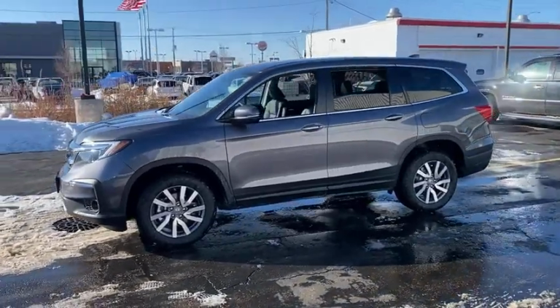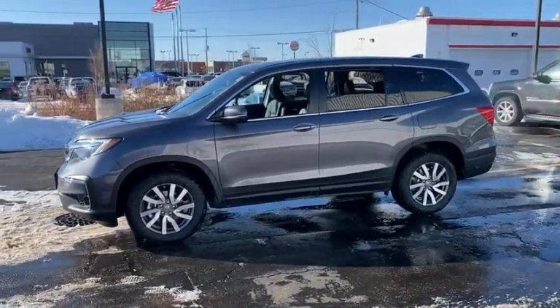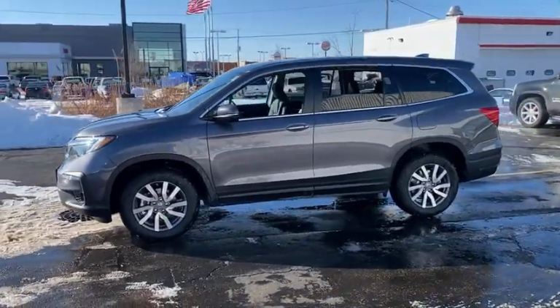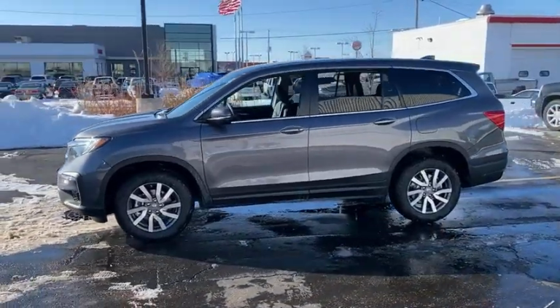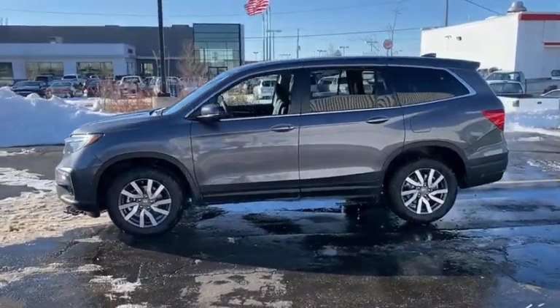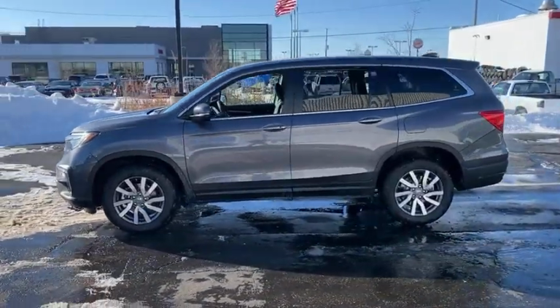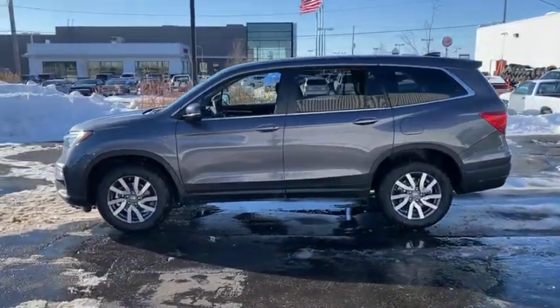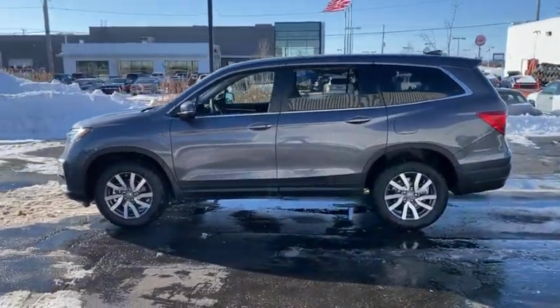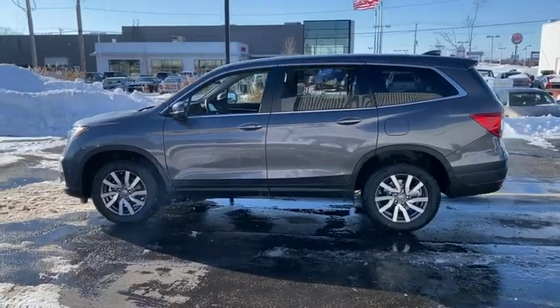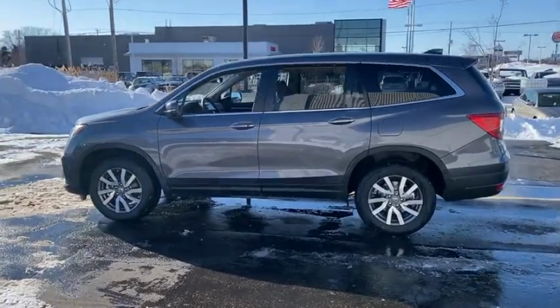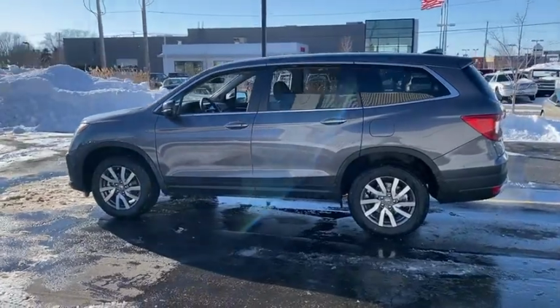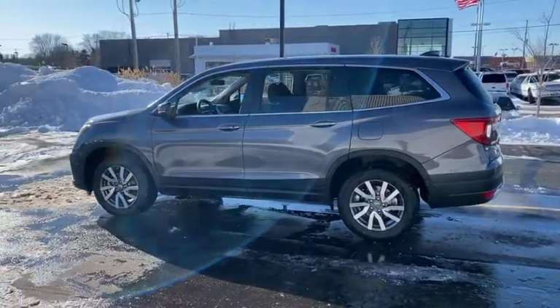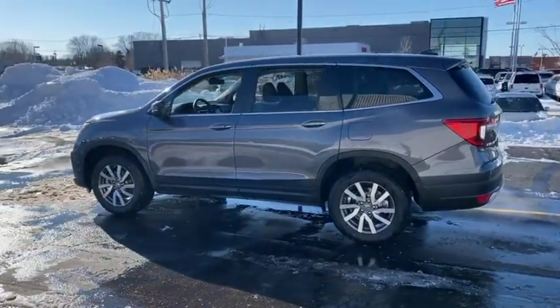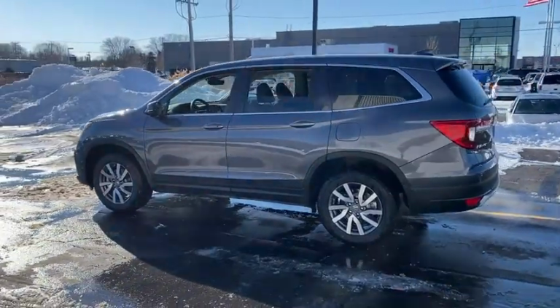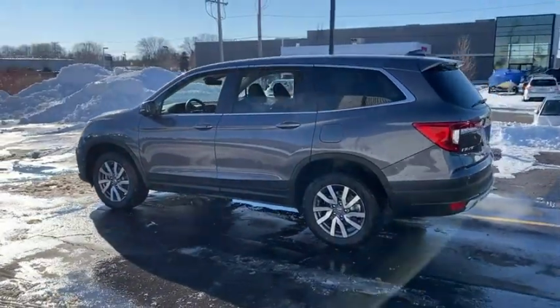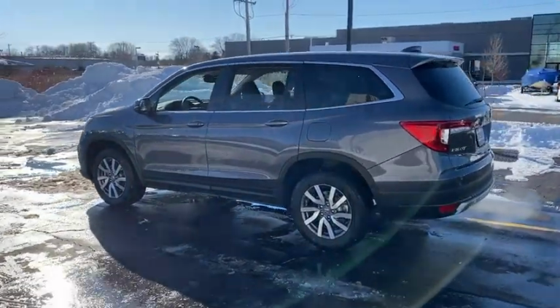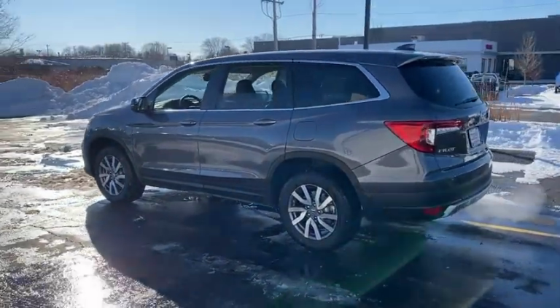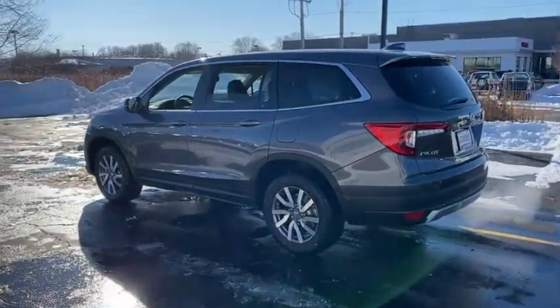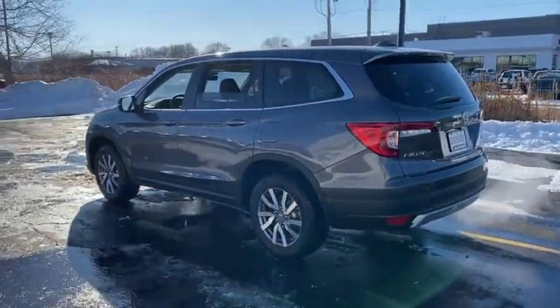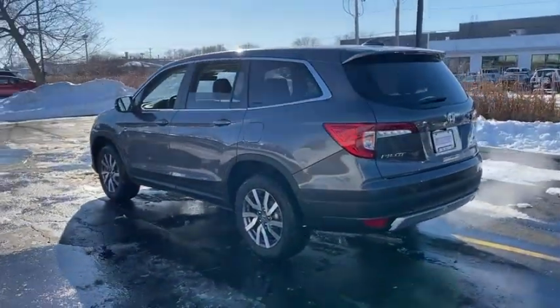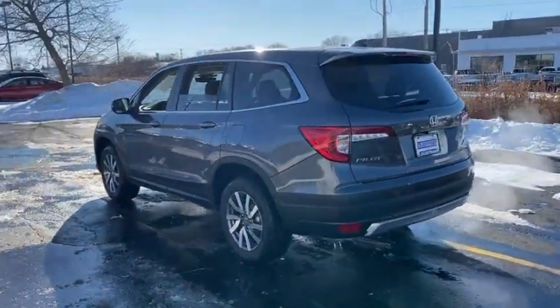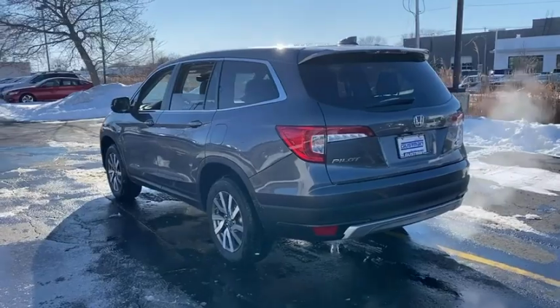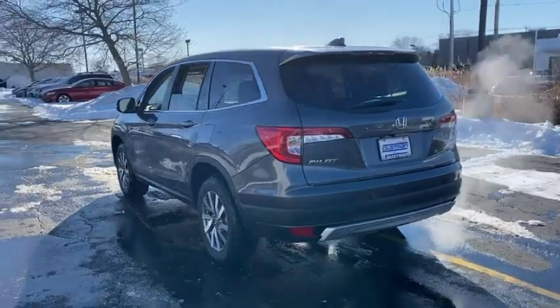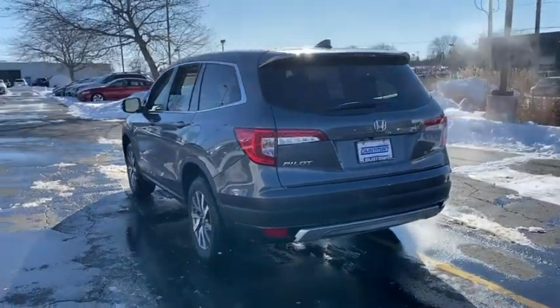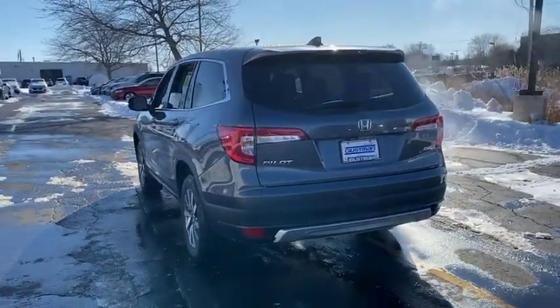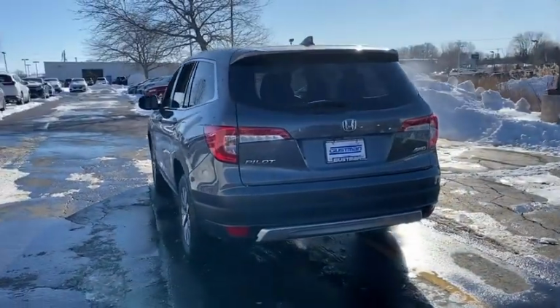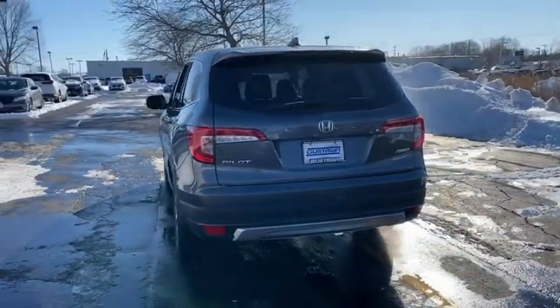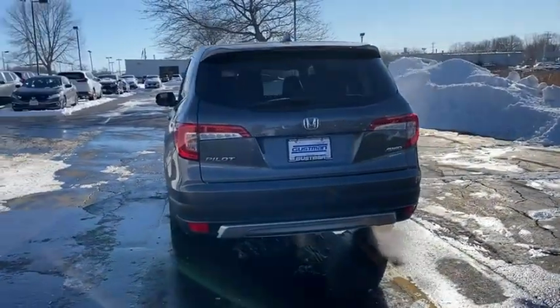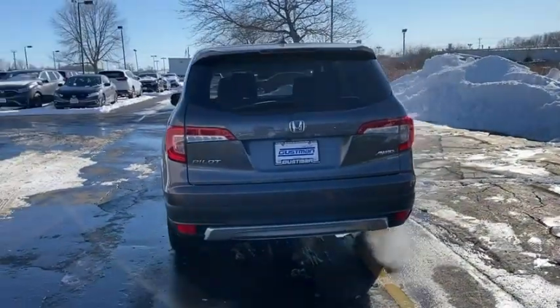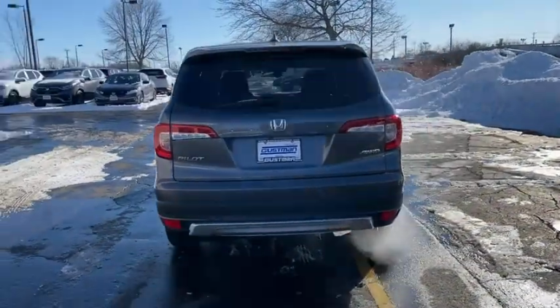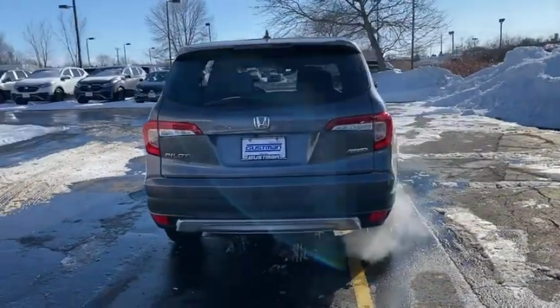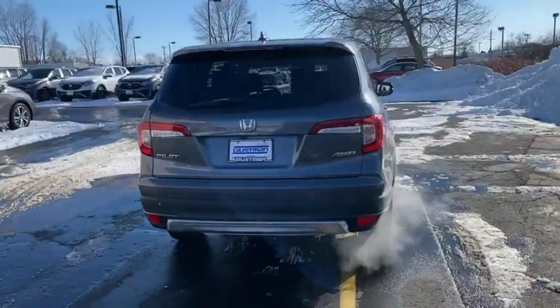Here are some of this vehicle's great options: tire pressure monitor, all-wheel drive, heated mirrors, aluminum wheels, rear spoiler, remote engine start, power liftgate, brake assist, traction control.